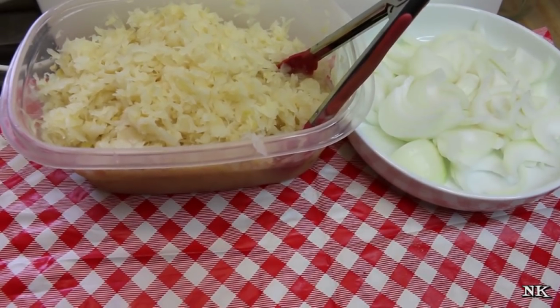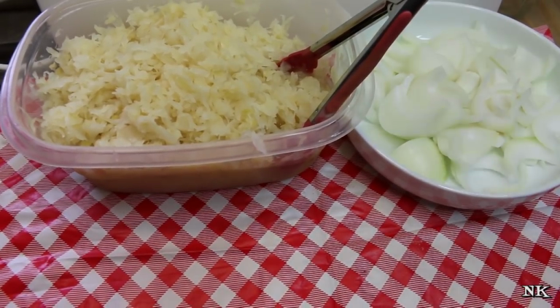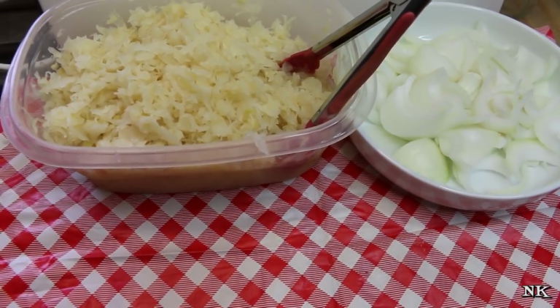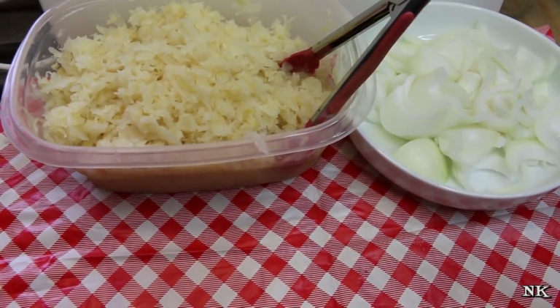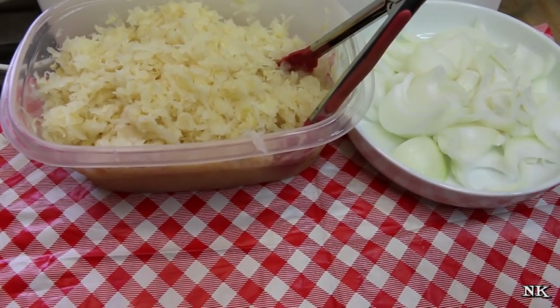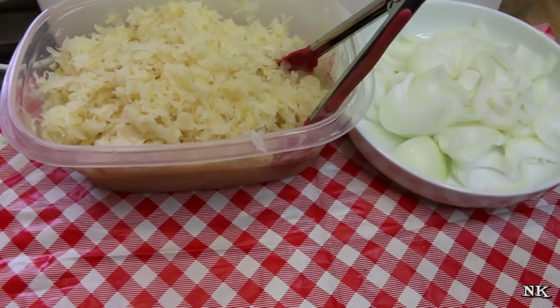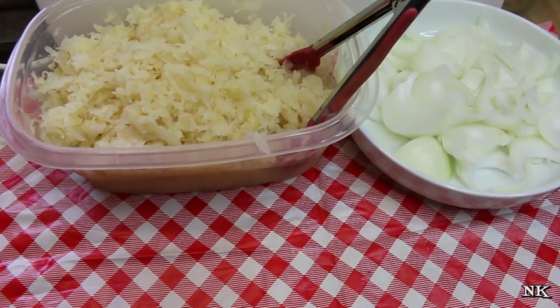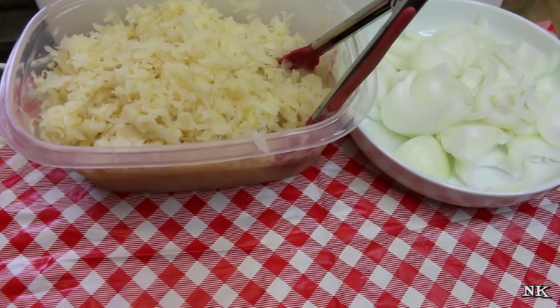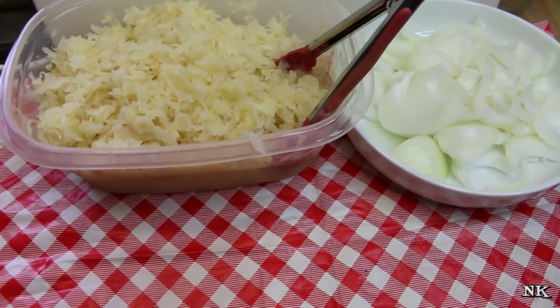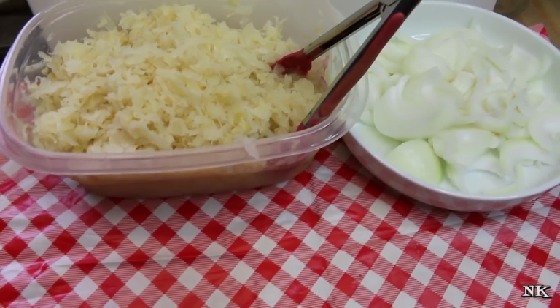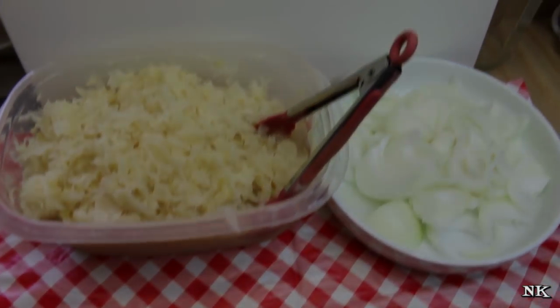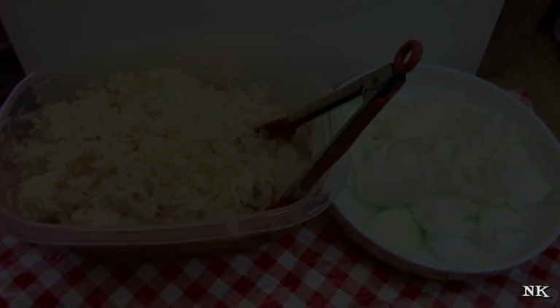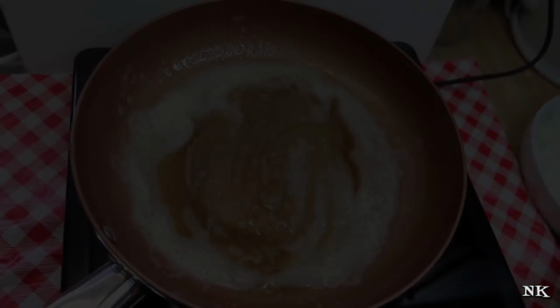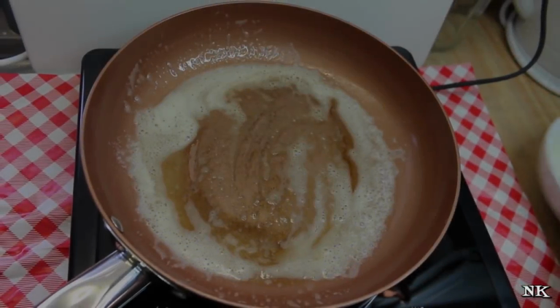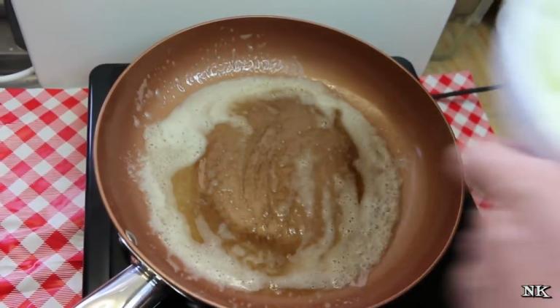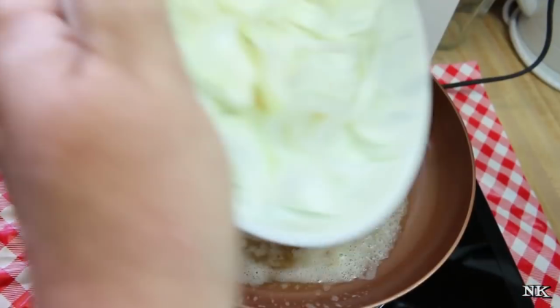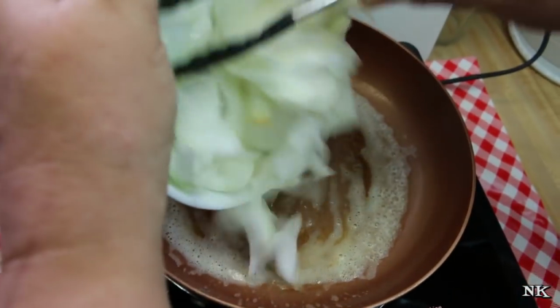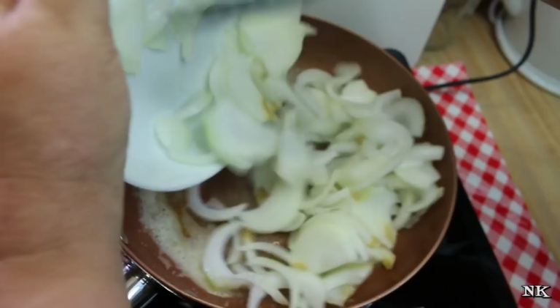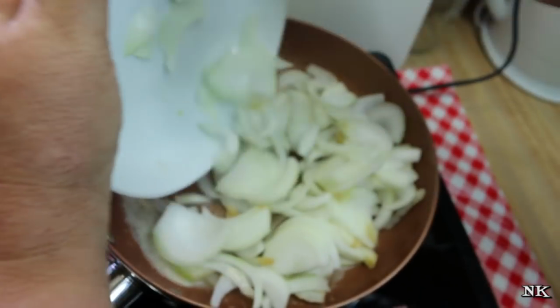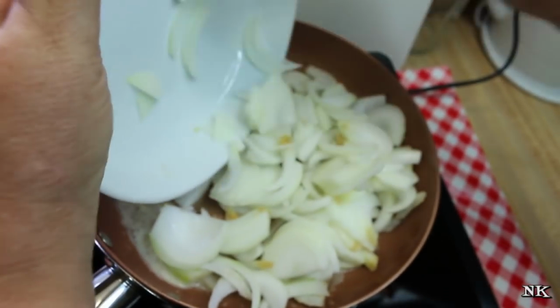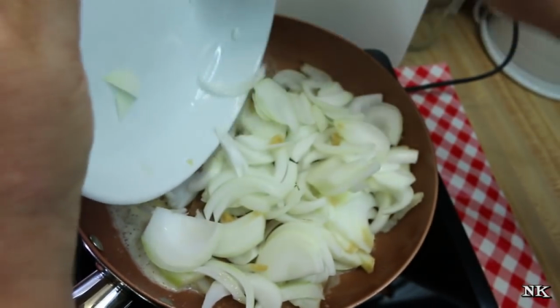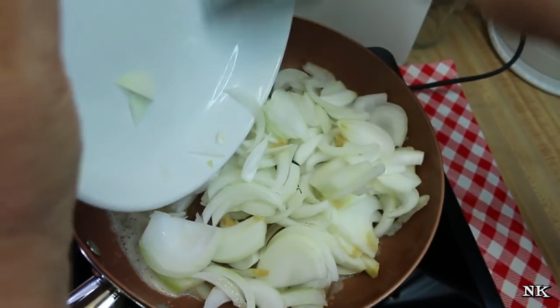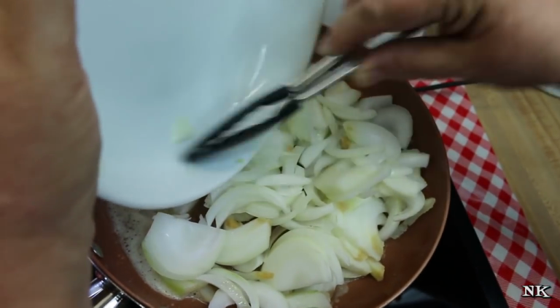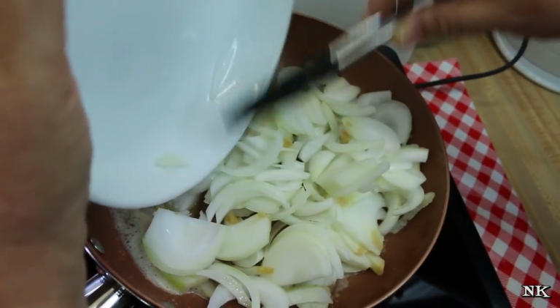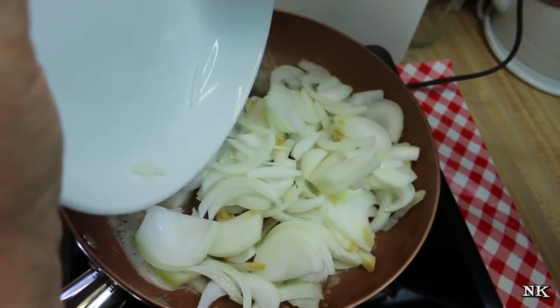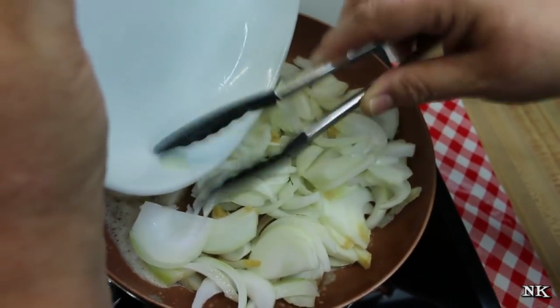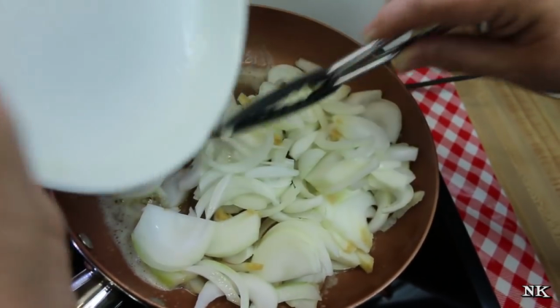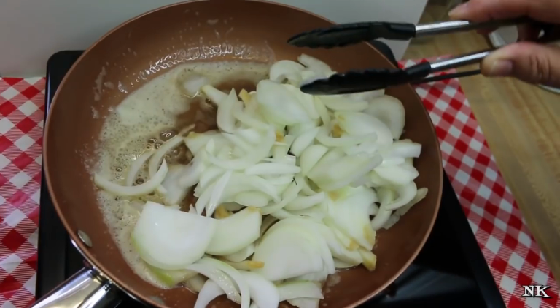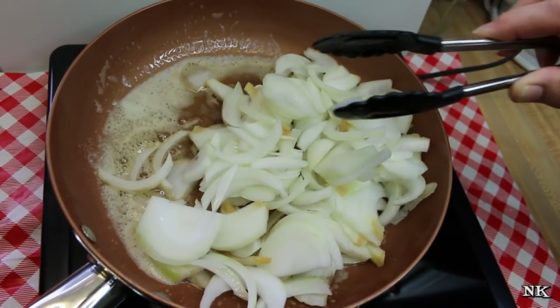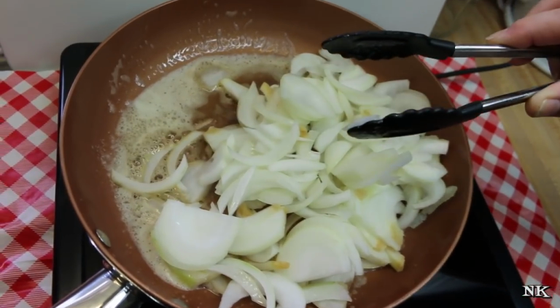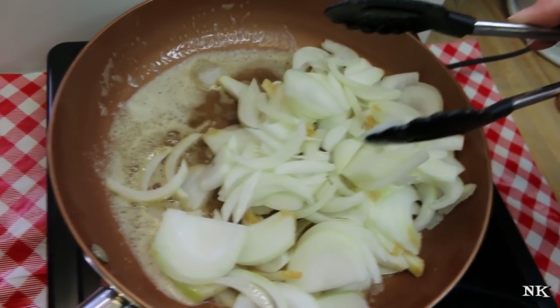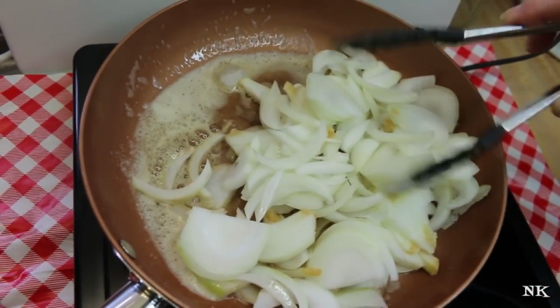So what we're gonna do is go ahead and bring over the induction burner and get busy making our kraut. I went ahead and melted about two tablespoons of butter in my pan and it's currently at 350 degrees, so that's like a medium-high heat.